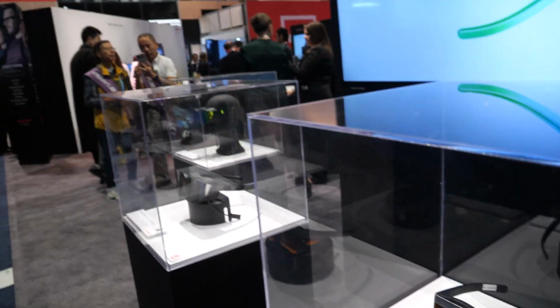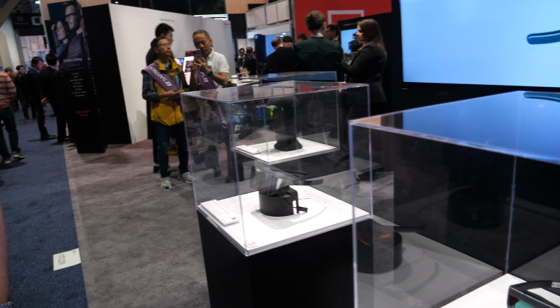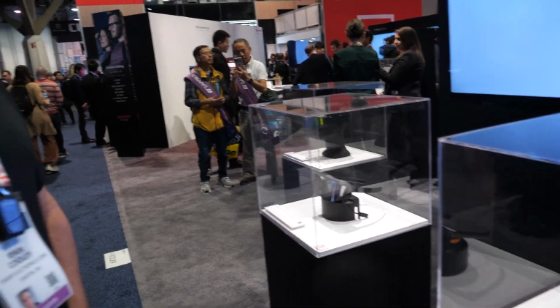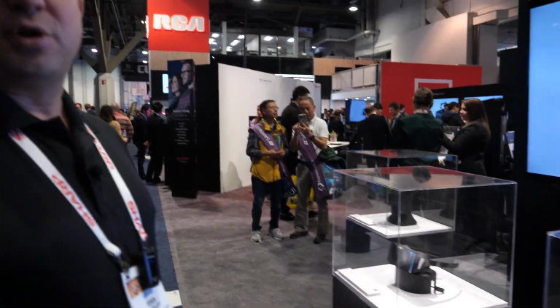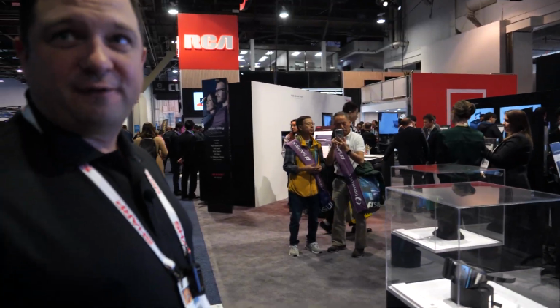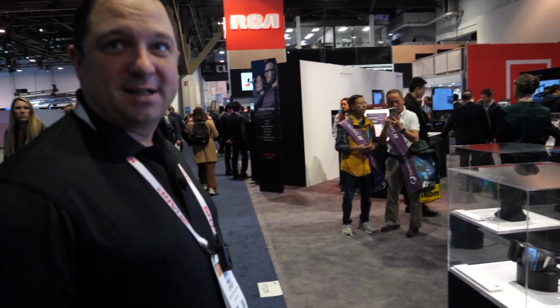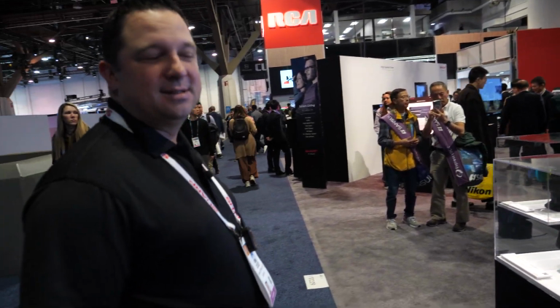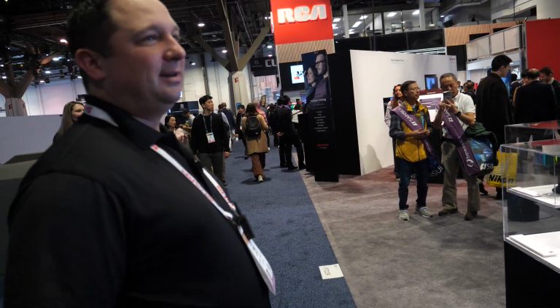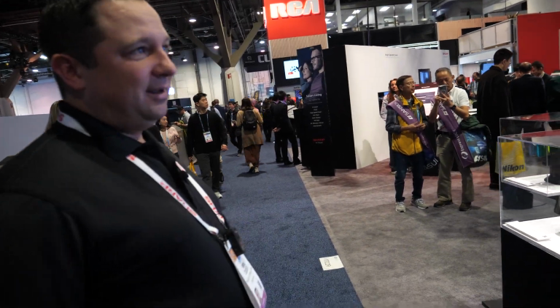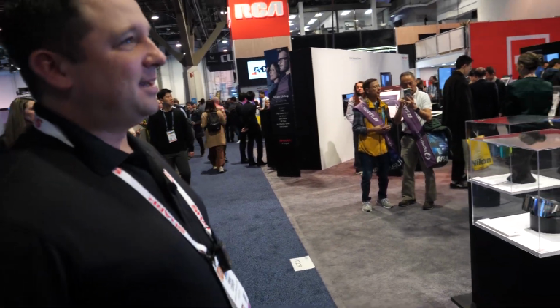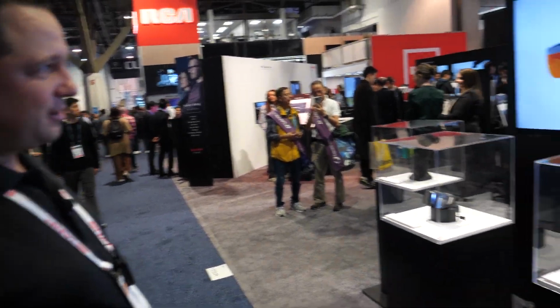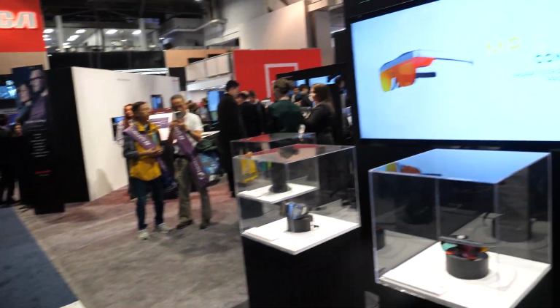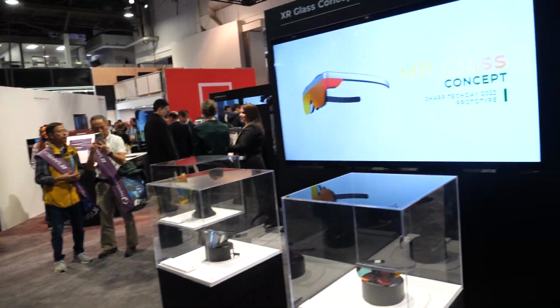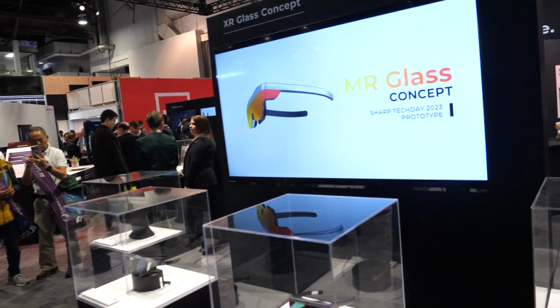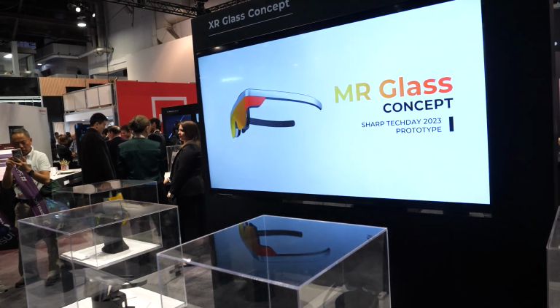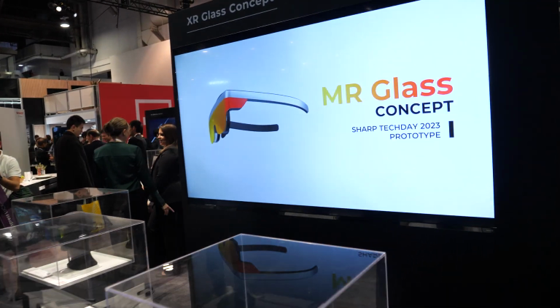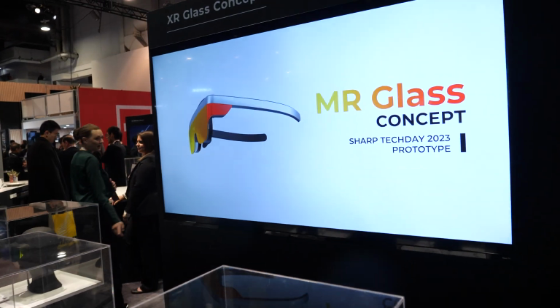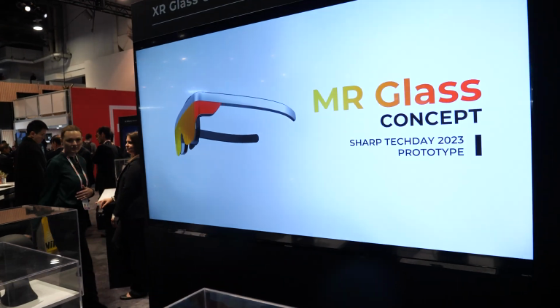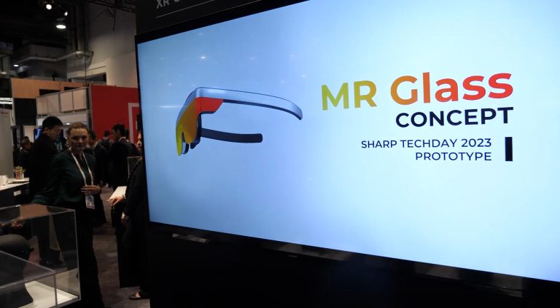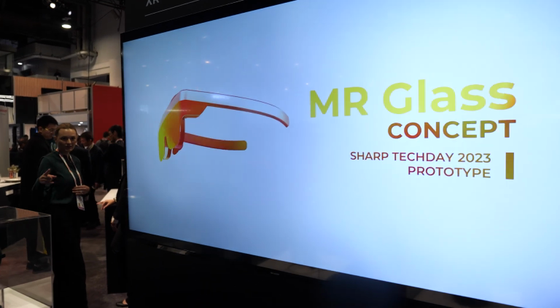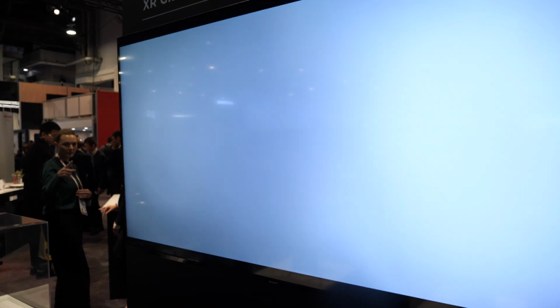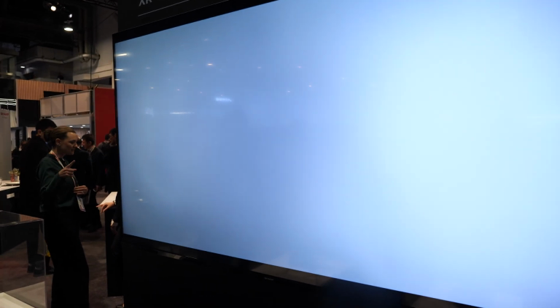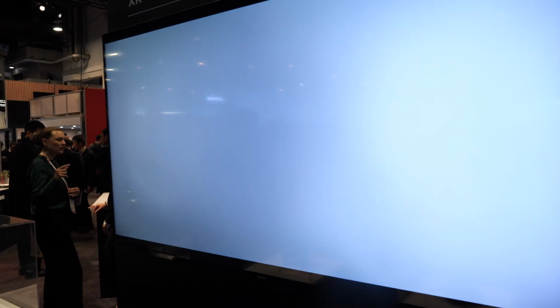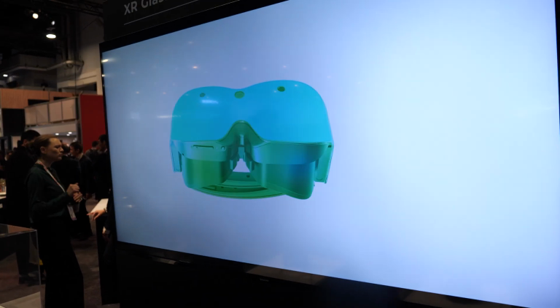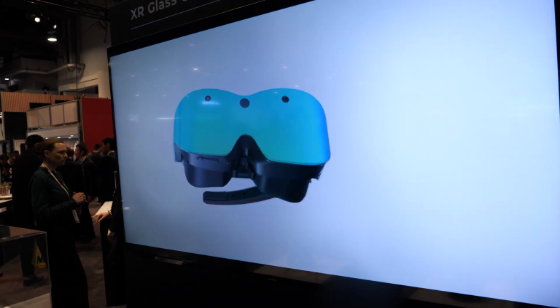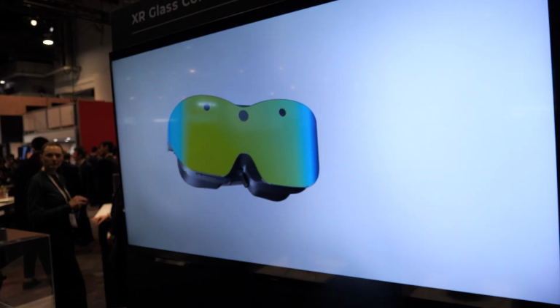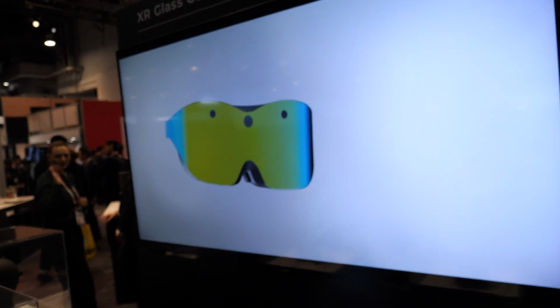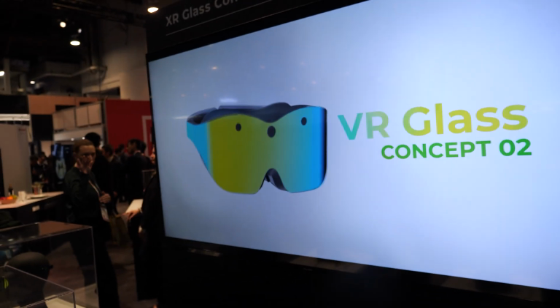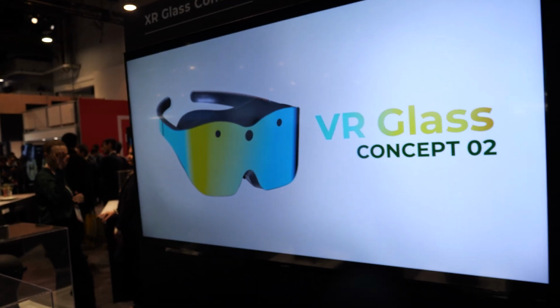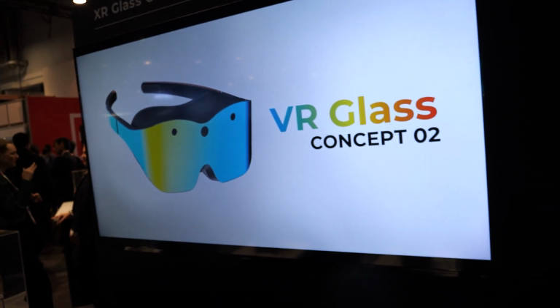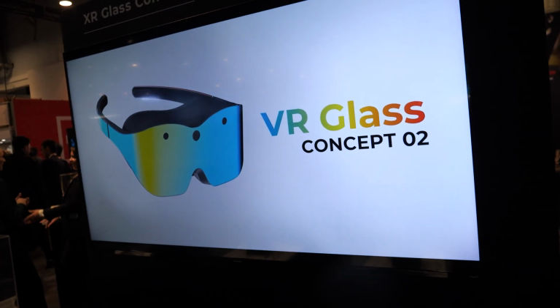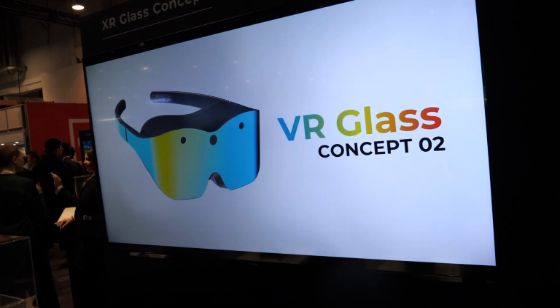Every space should be augmented. You could look at something and it would bring up a list and give you a lot more information on what you're looking at.